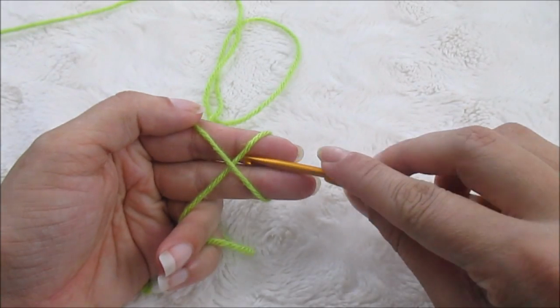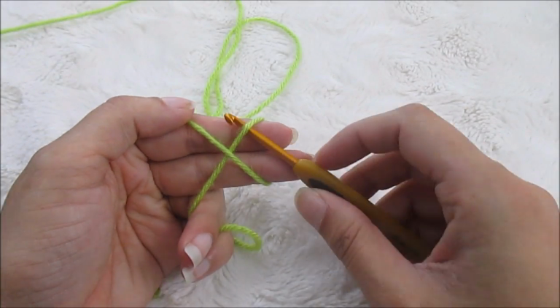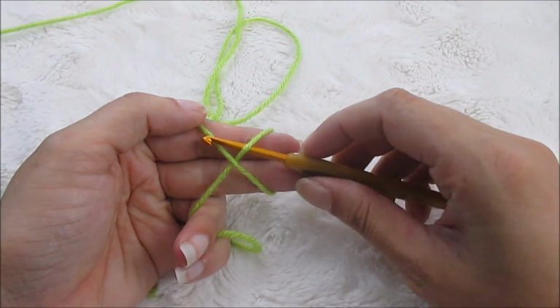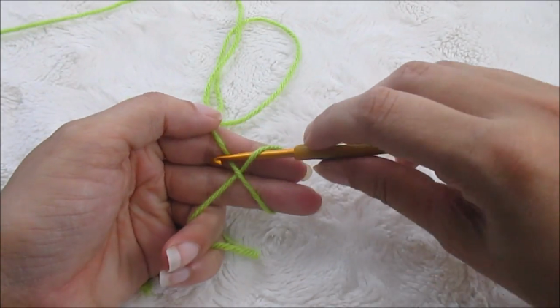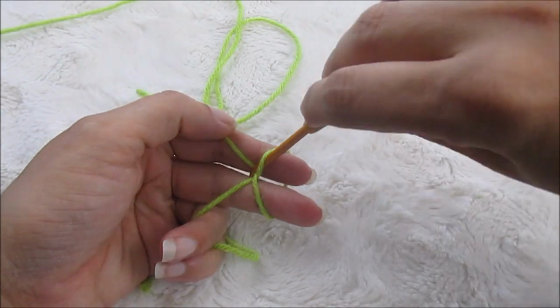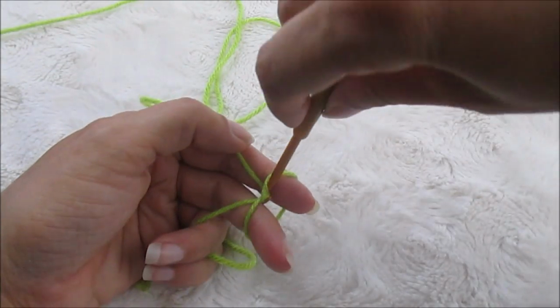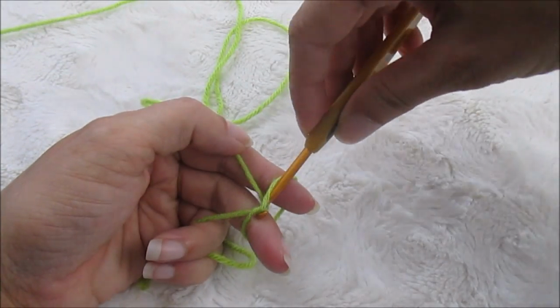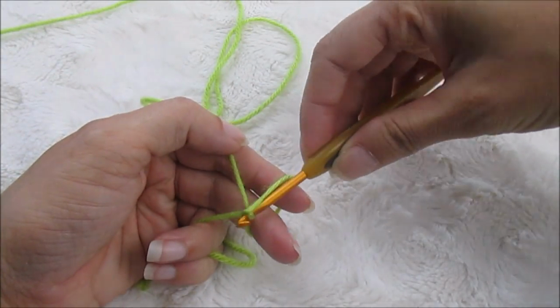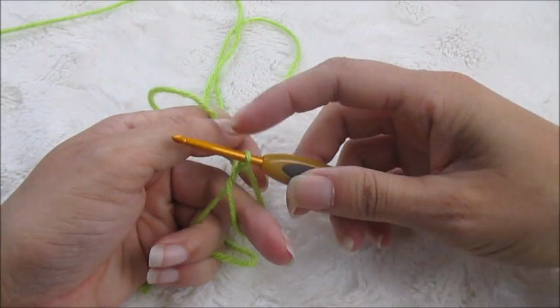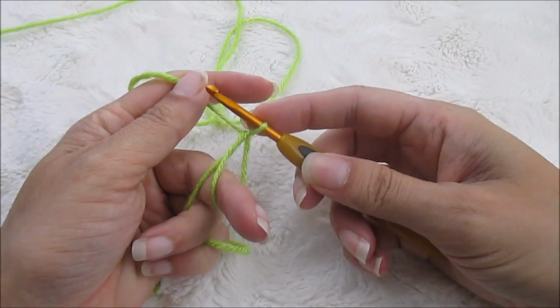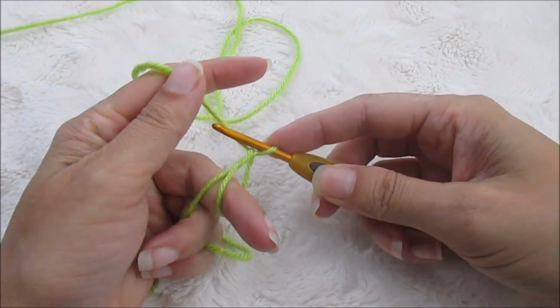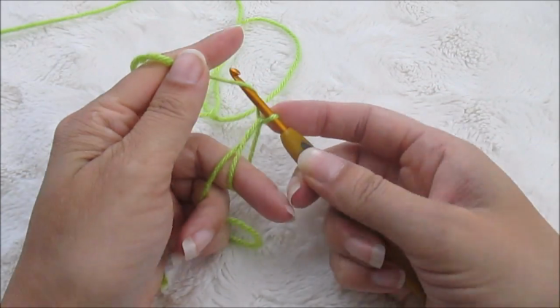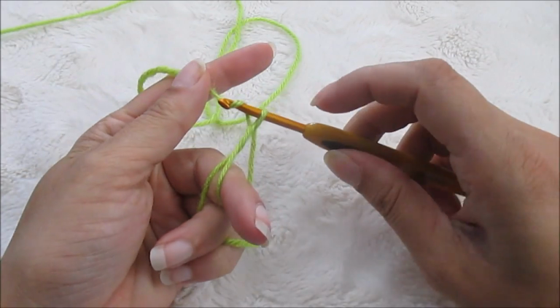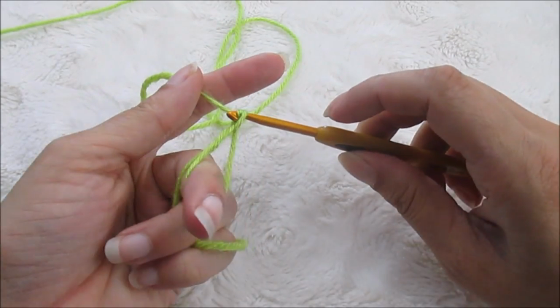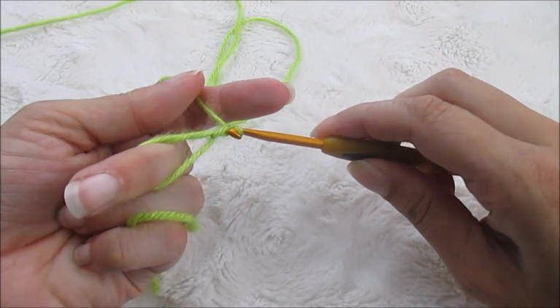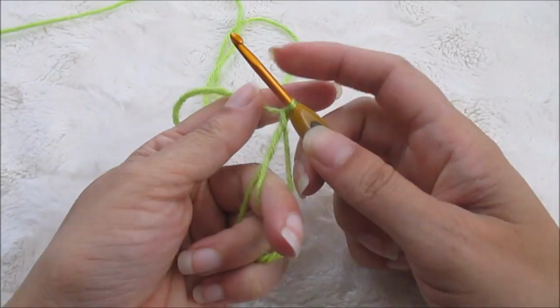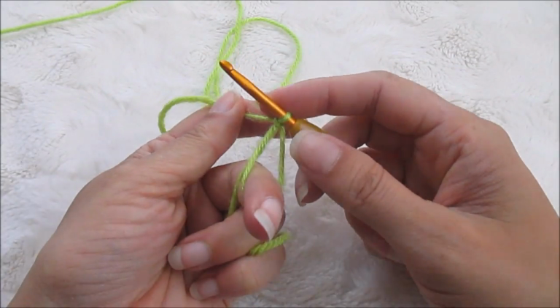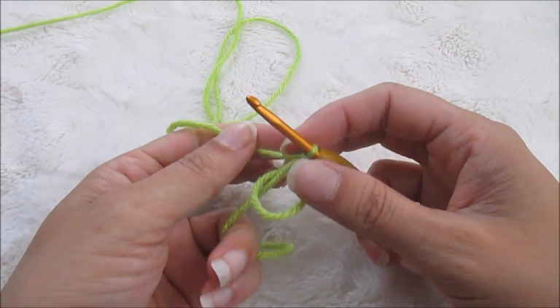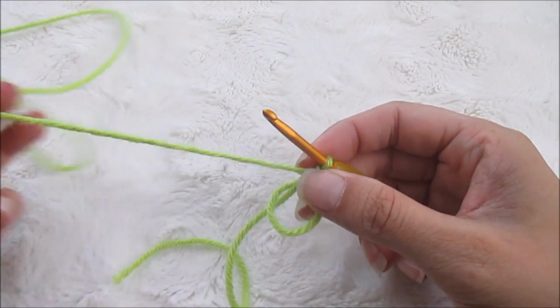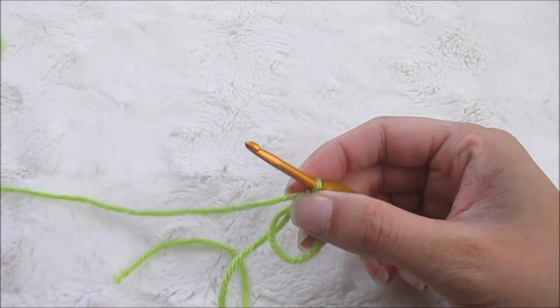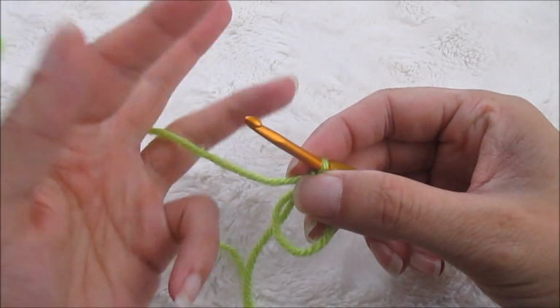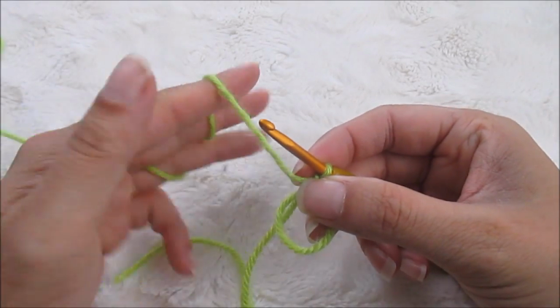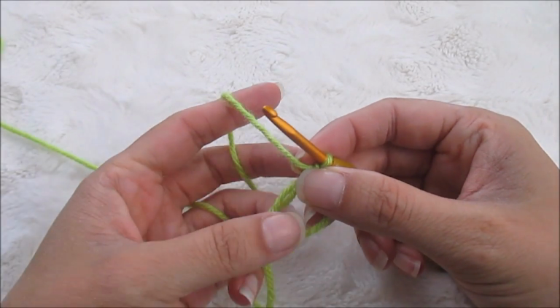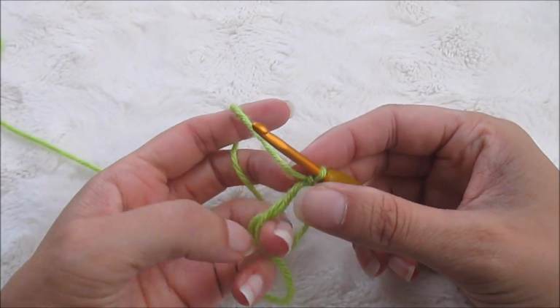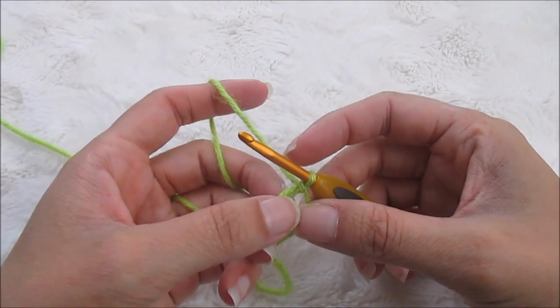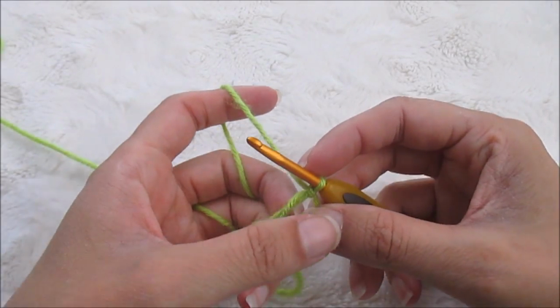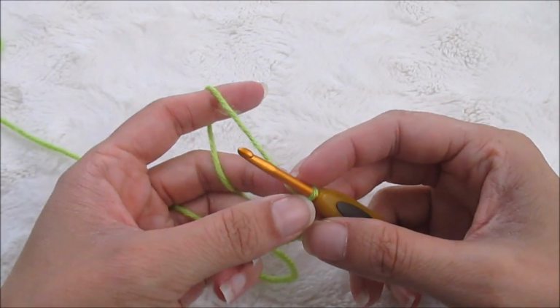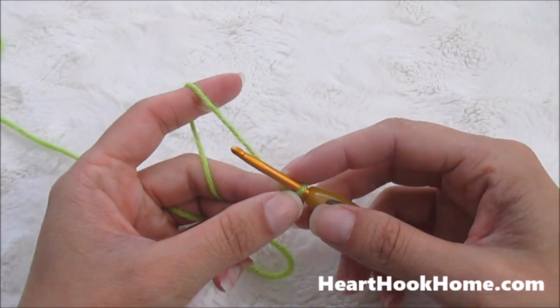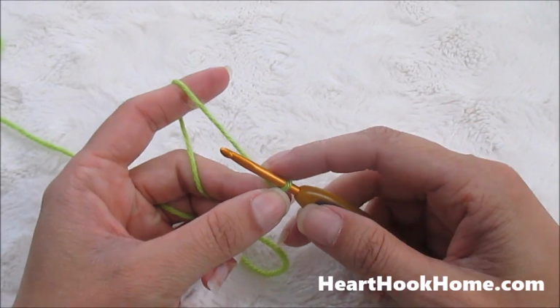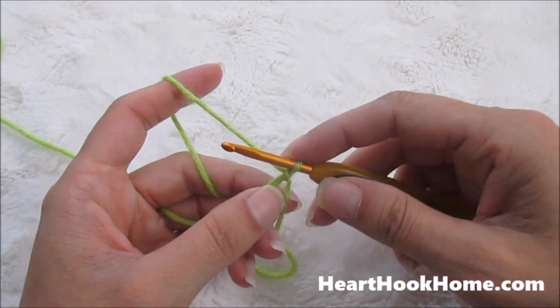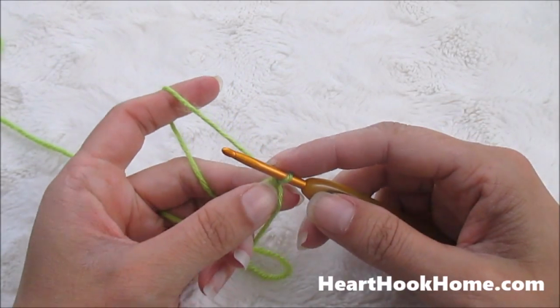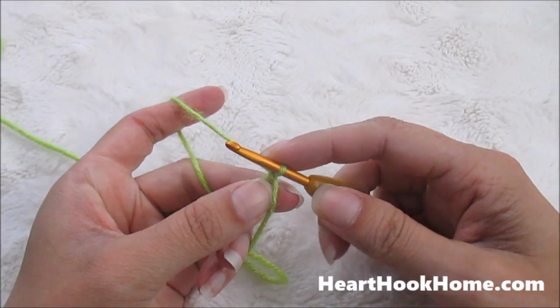So we'll go under, hook it, bring it up, bring it through — boom, there's your magic circle. If you want to watch the full tutorial for that I have that also on hearthookhome.com and on my YouTube channel.